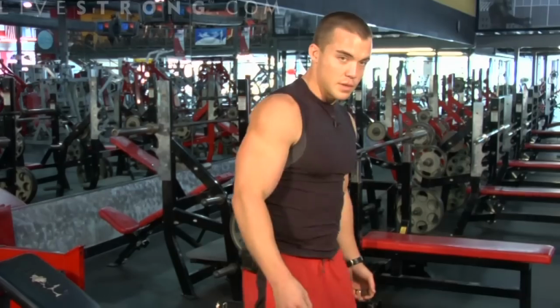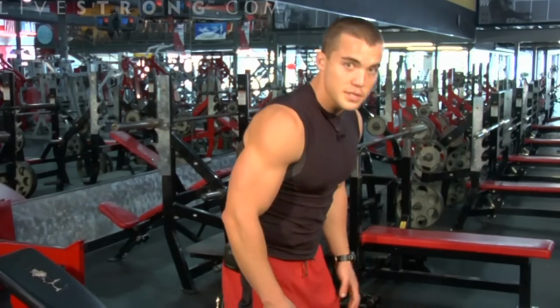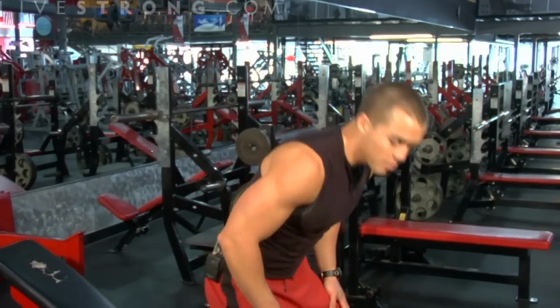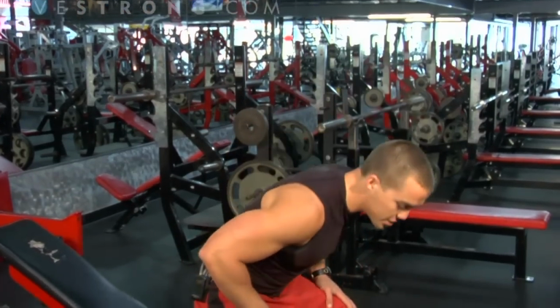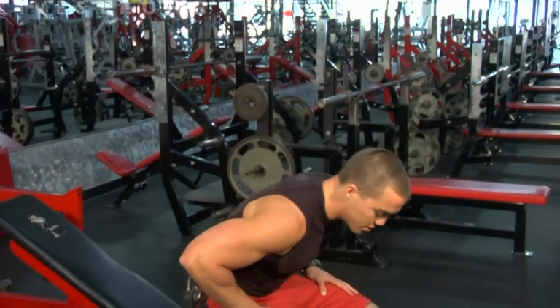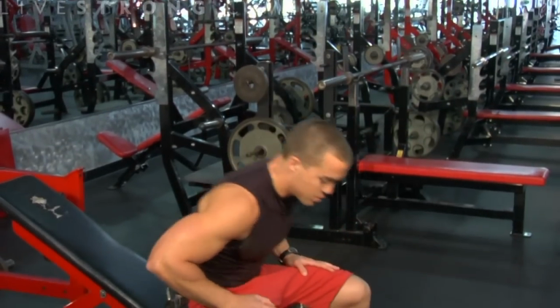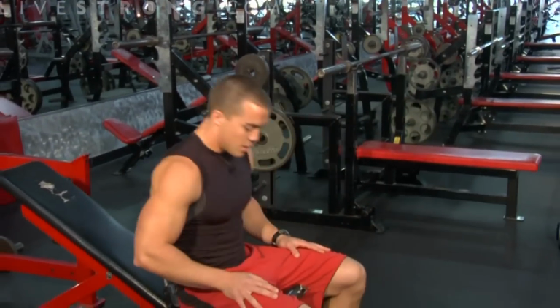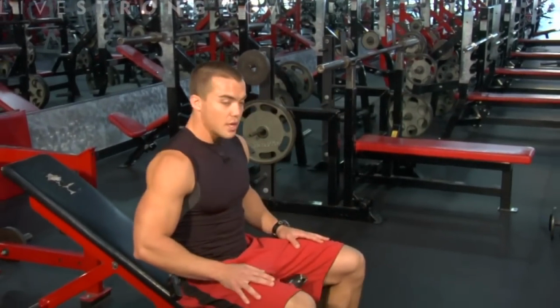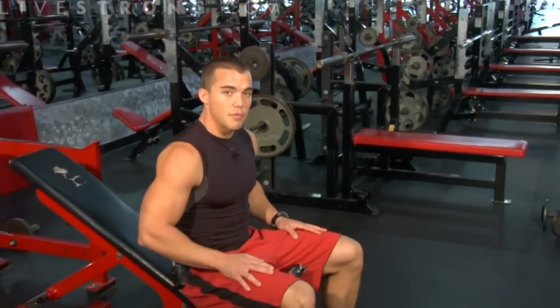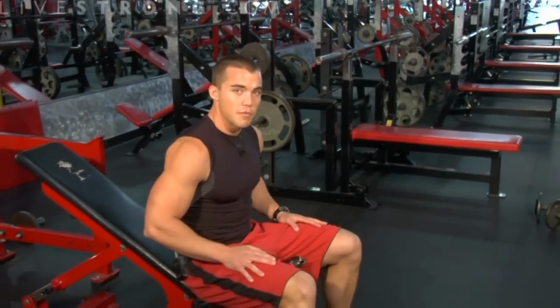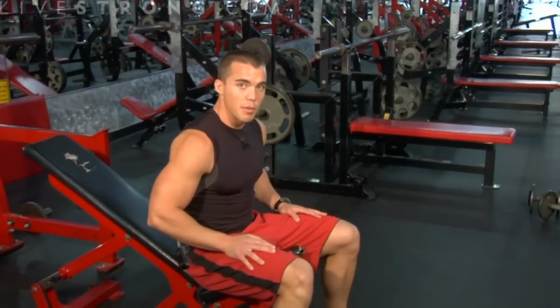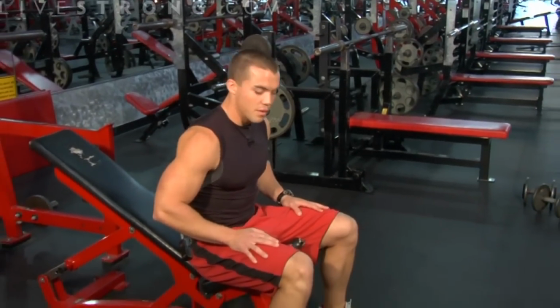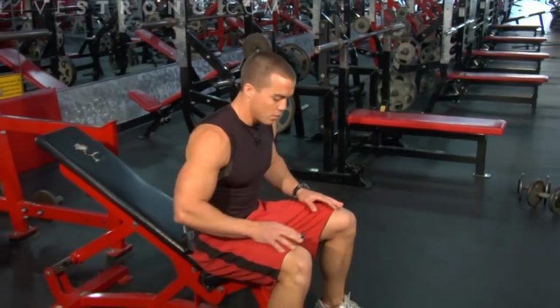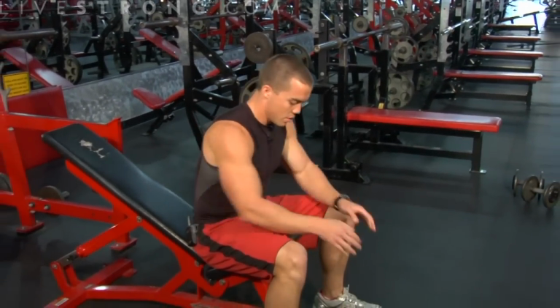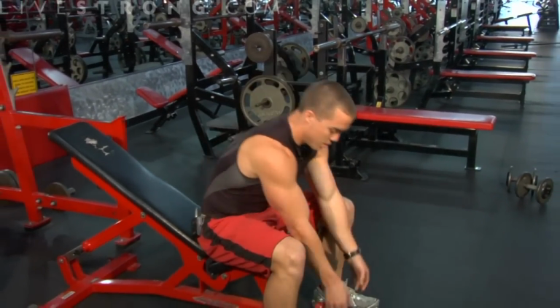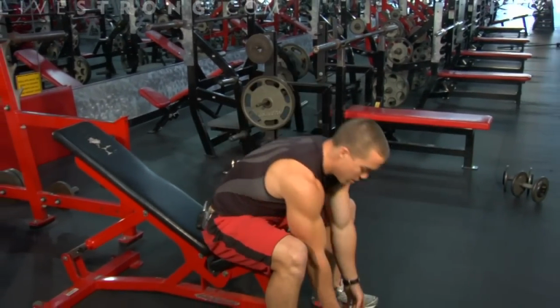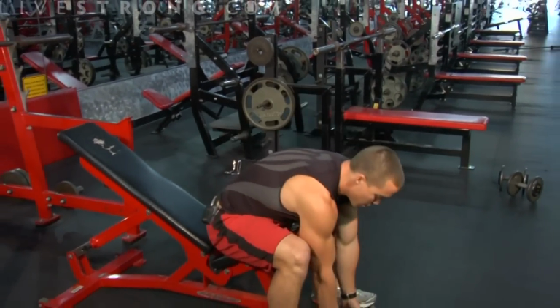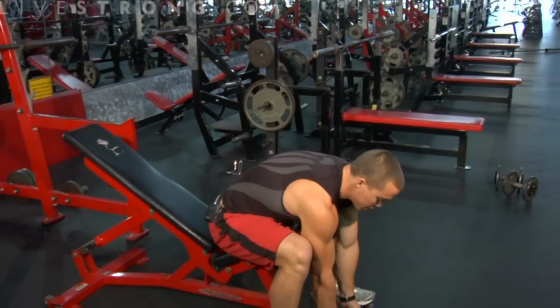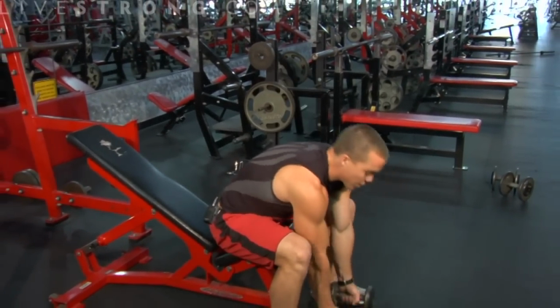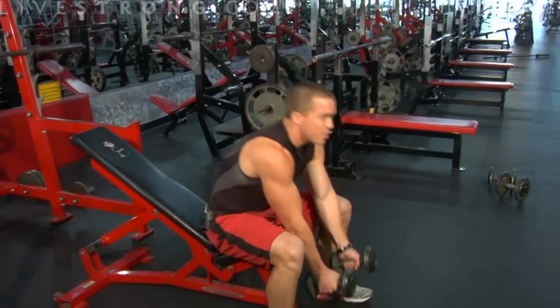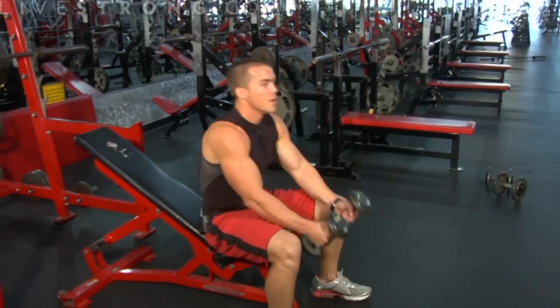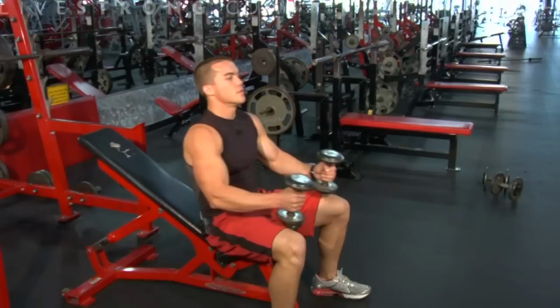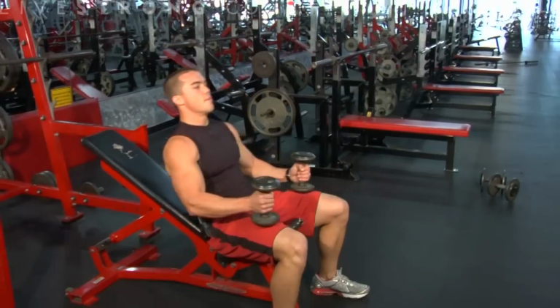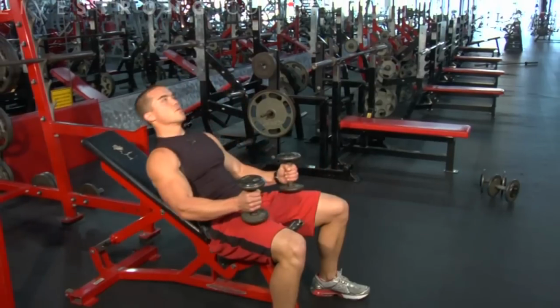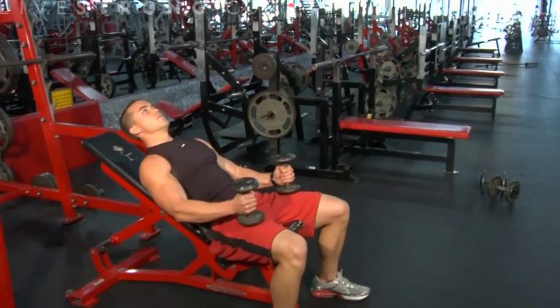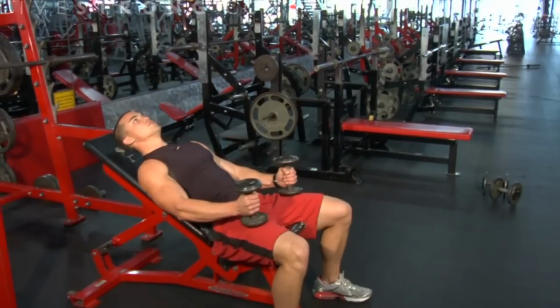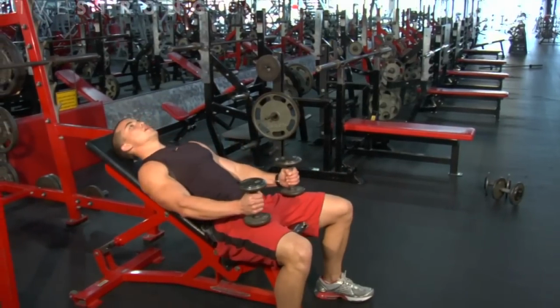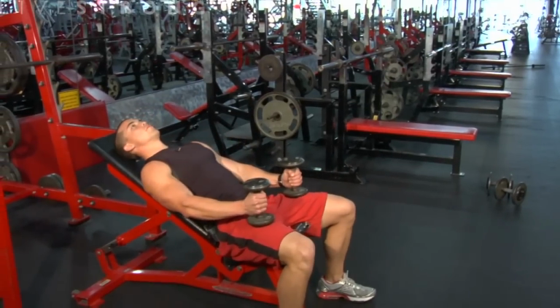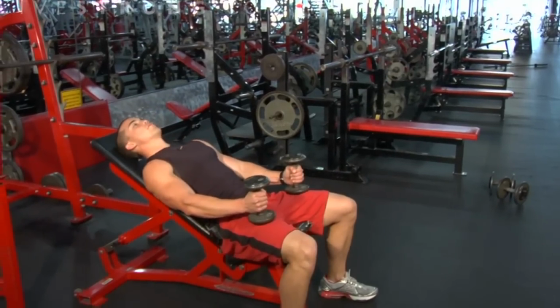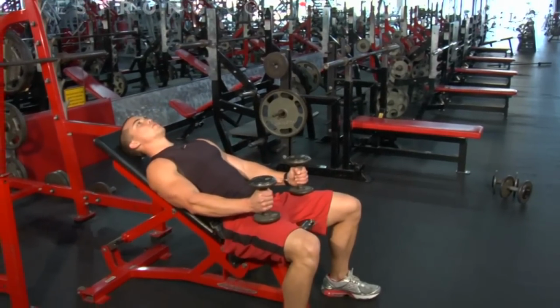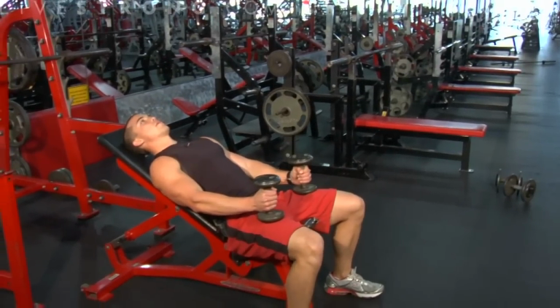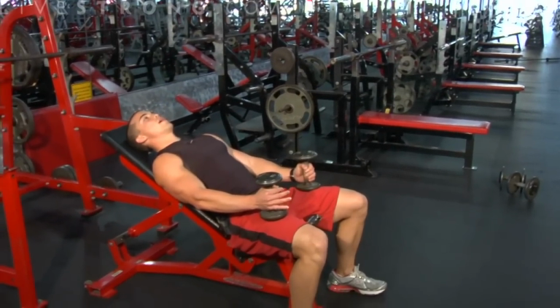Take a seat on the bench. Keep your feet firmly planted on the floor. Reach down, grab your dumbbells, lay back onto the bench, keeping your back flush with the back pad.